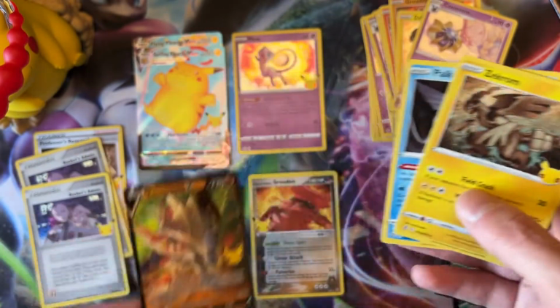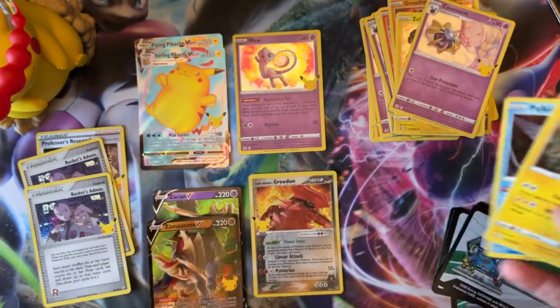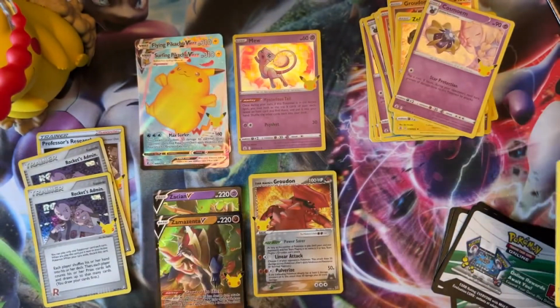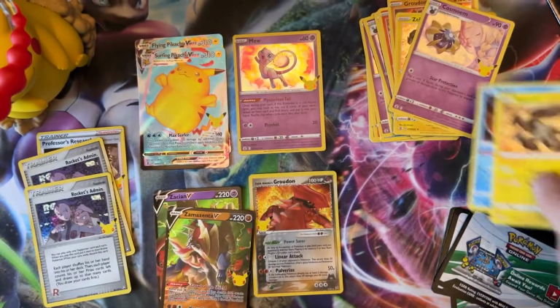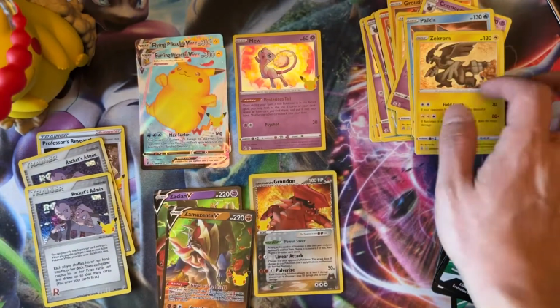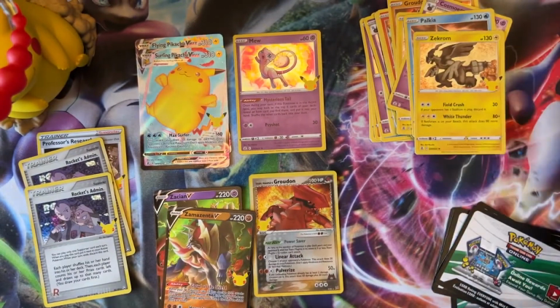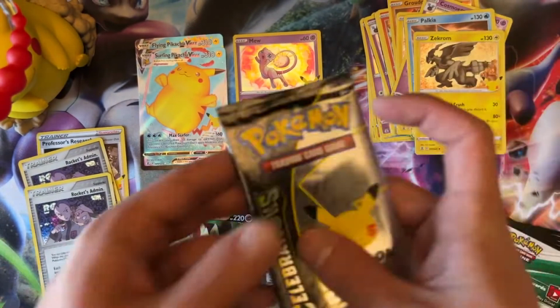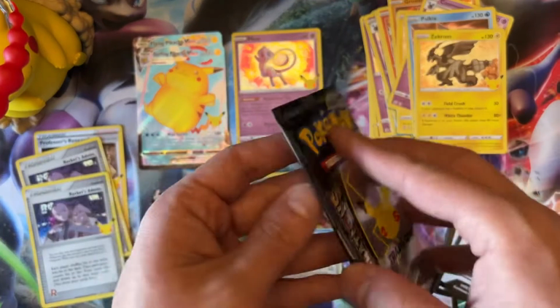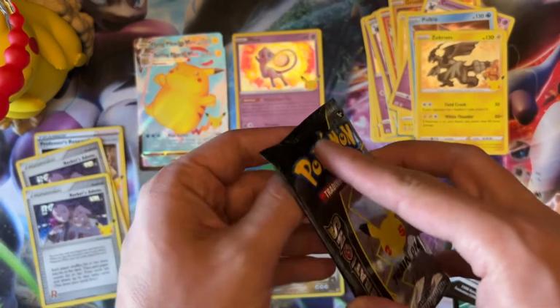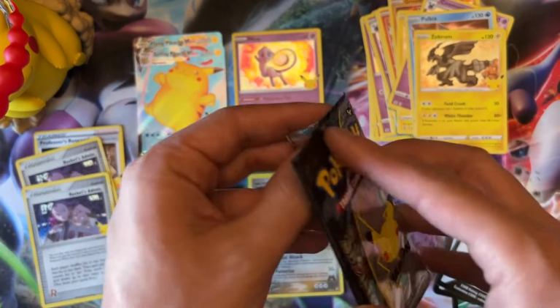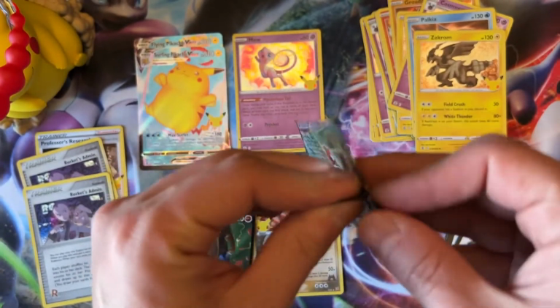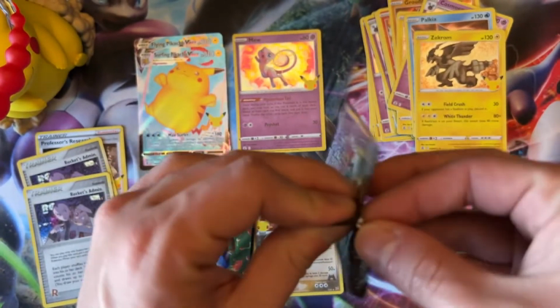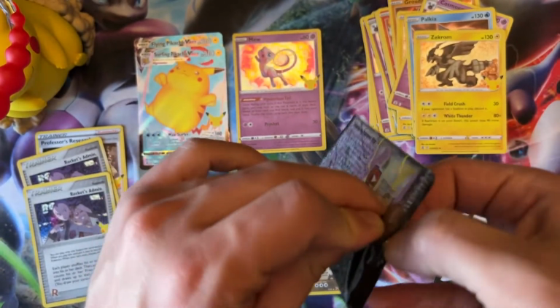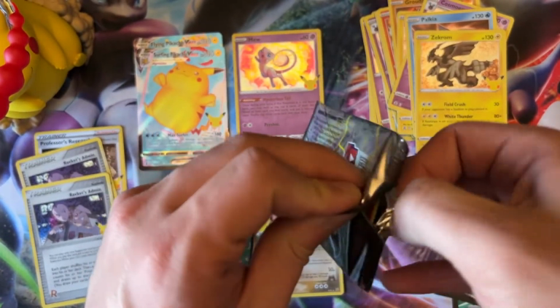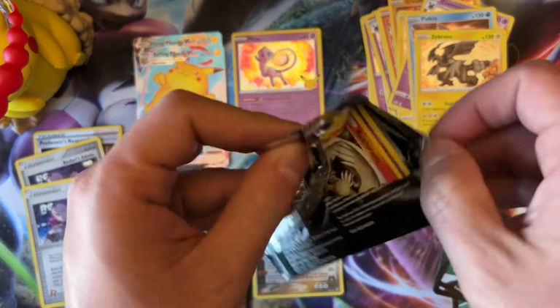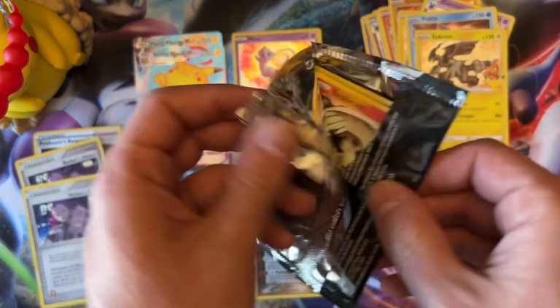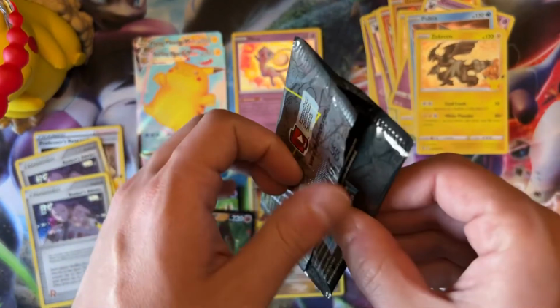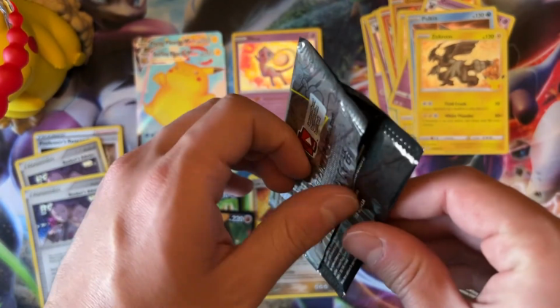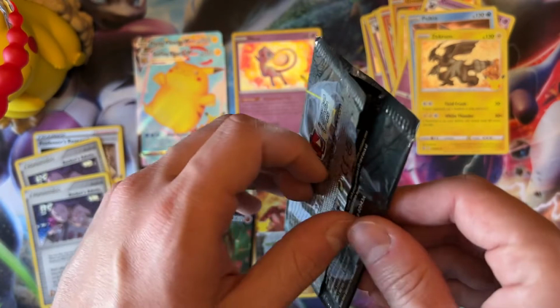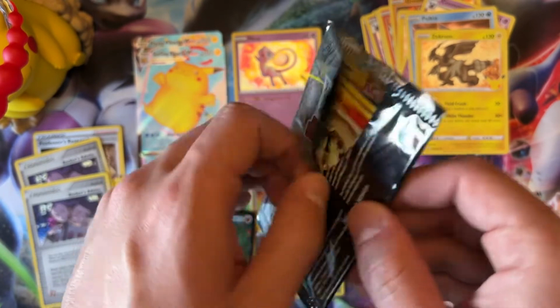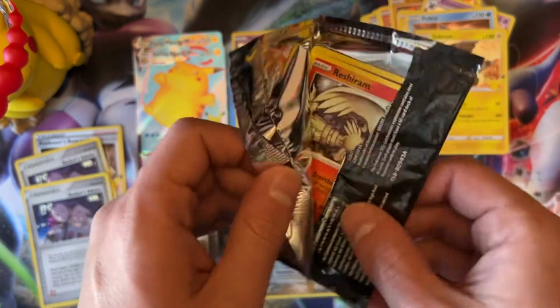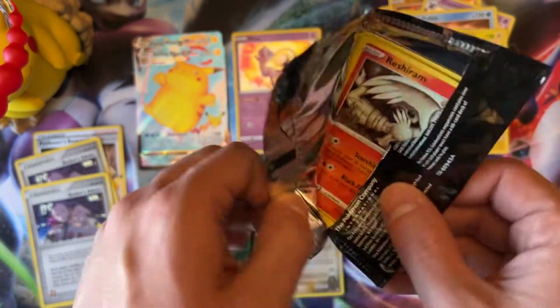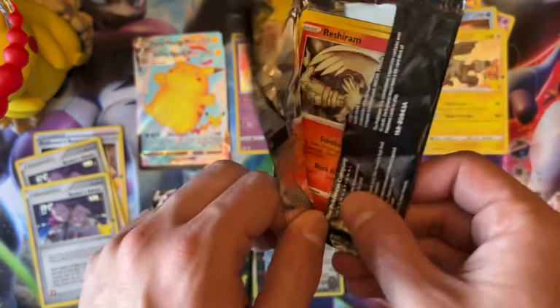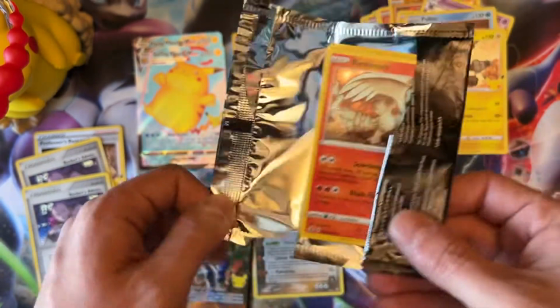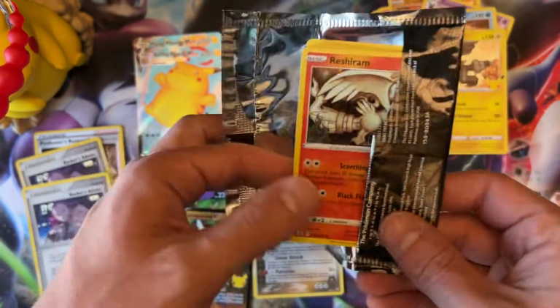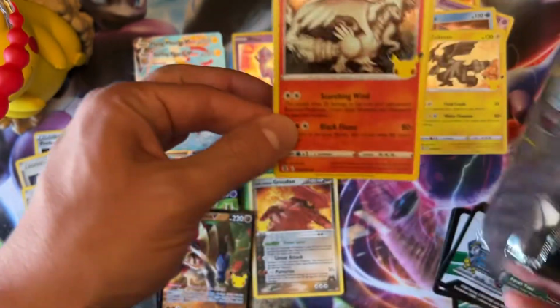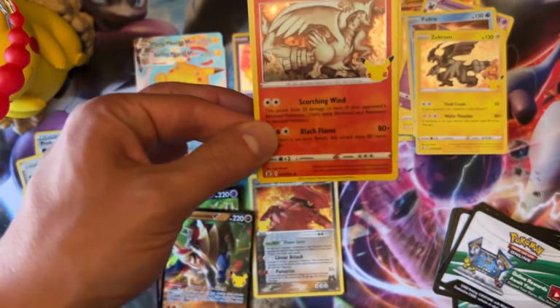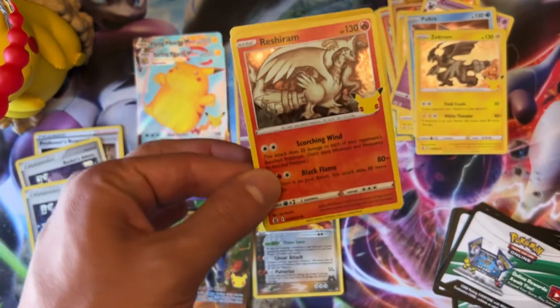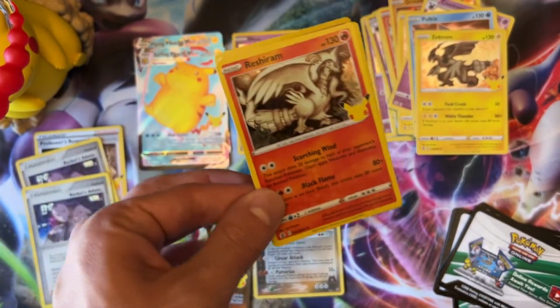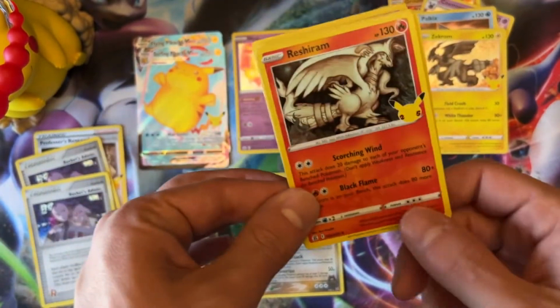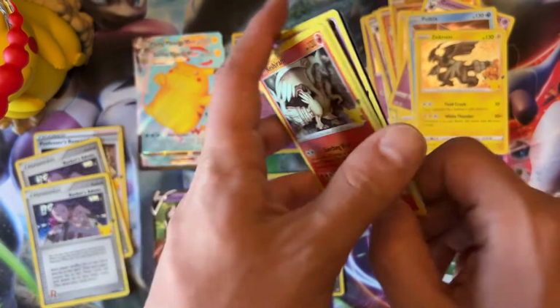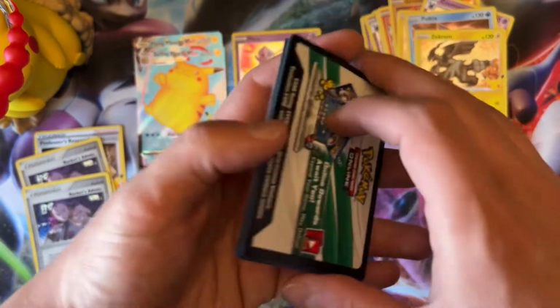Zeraora V. And if we don't get a Charizard in this, we'll party — actually, better off keeping this box sealed for the future when it will probably be around $200 and up in like a year.